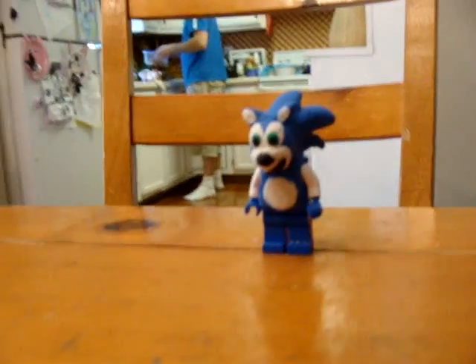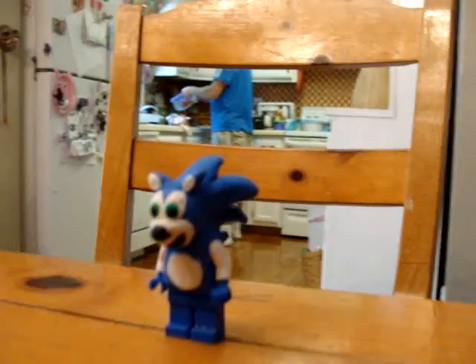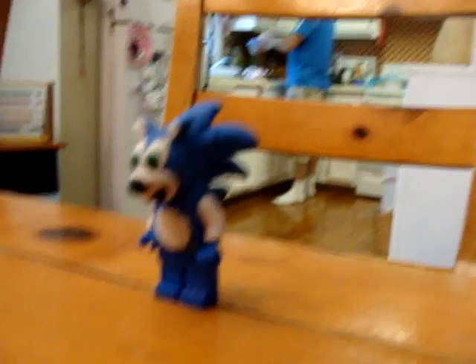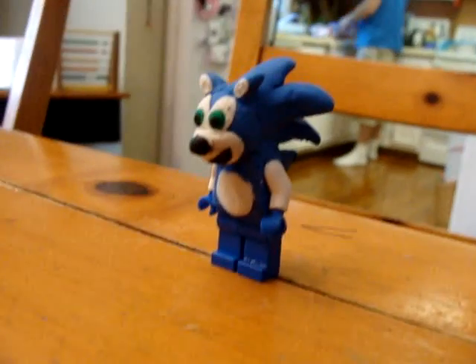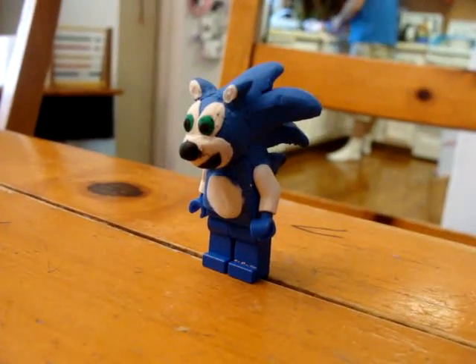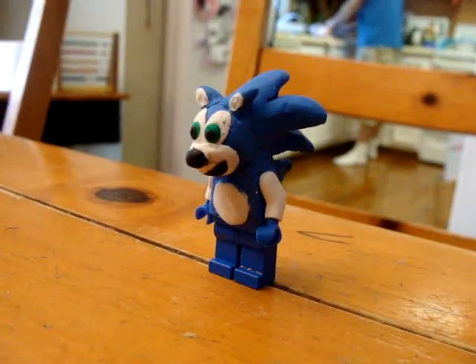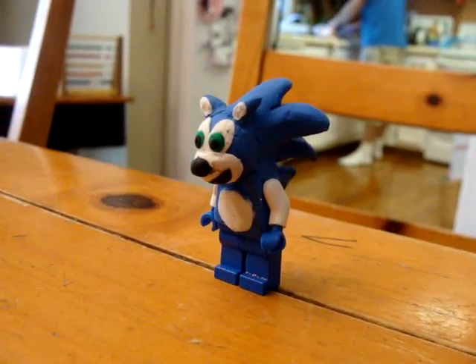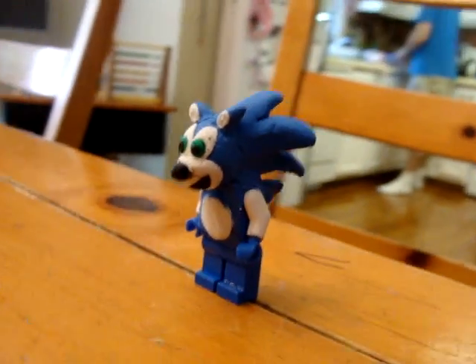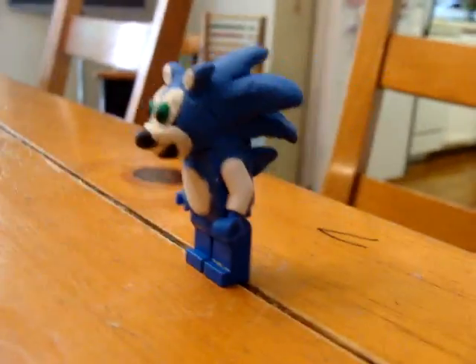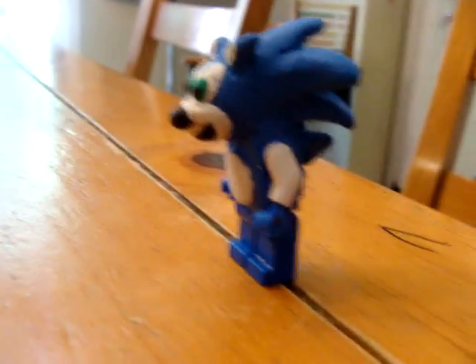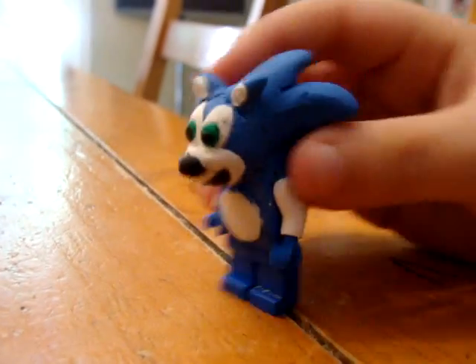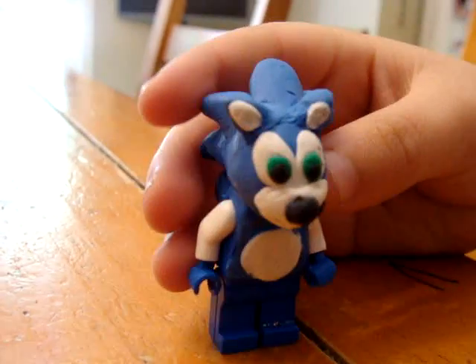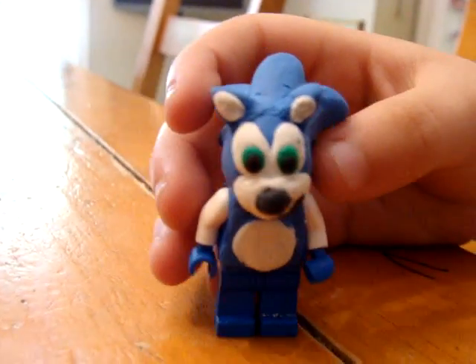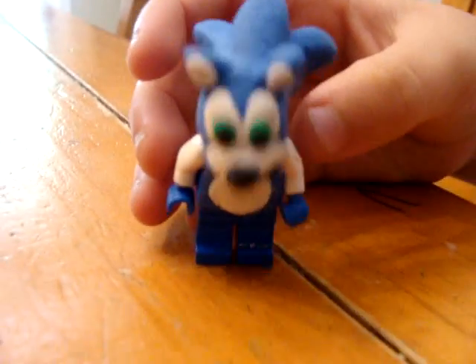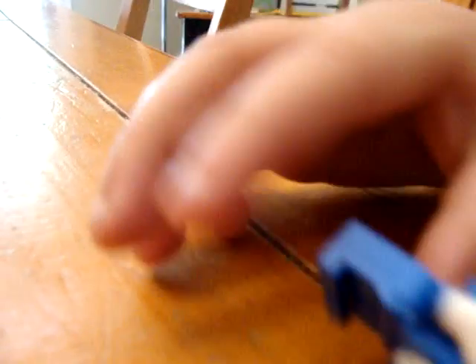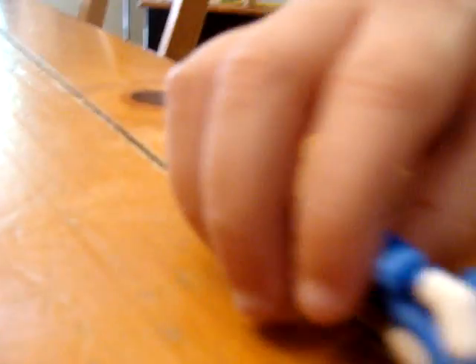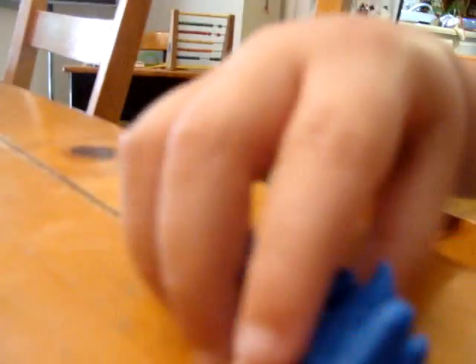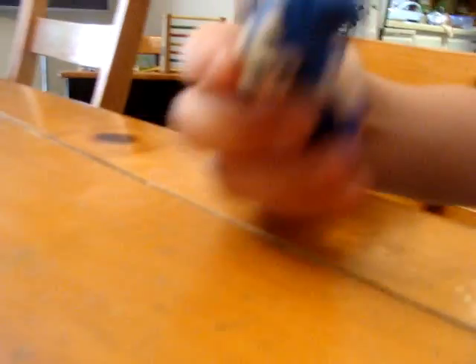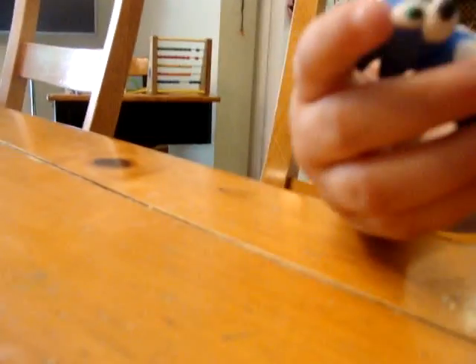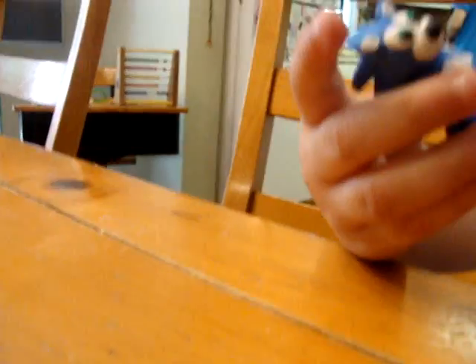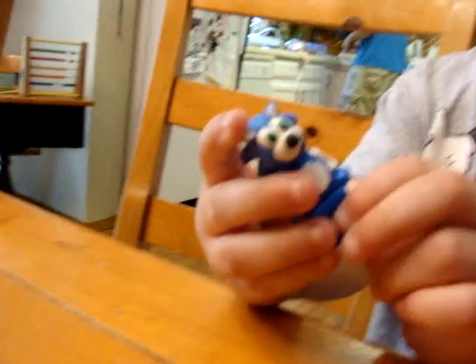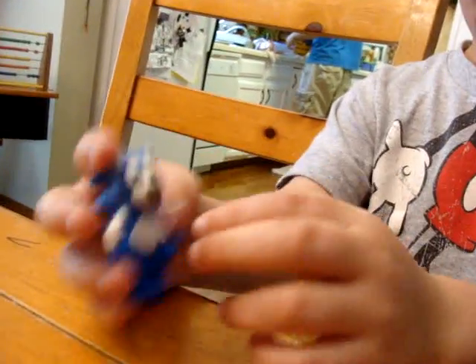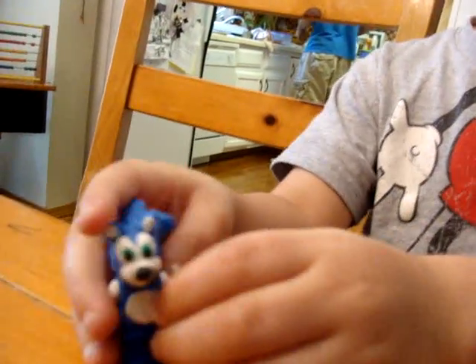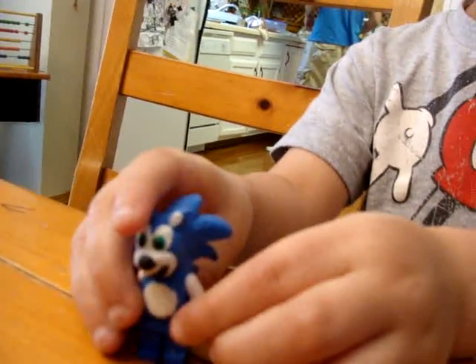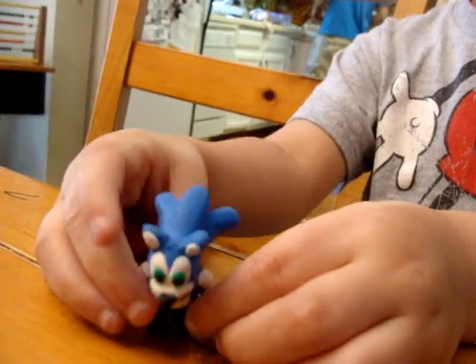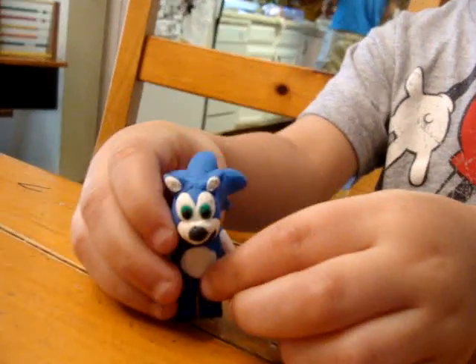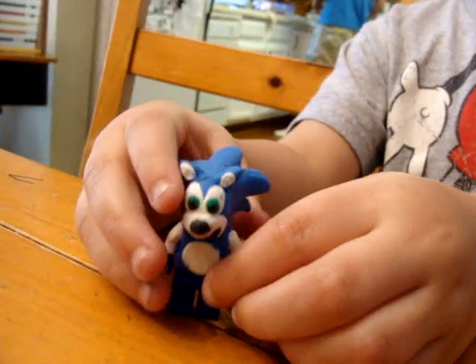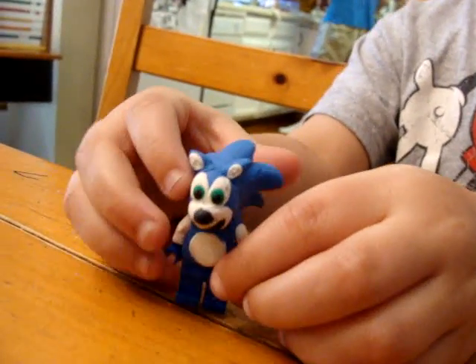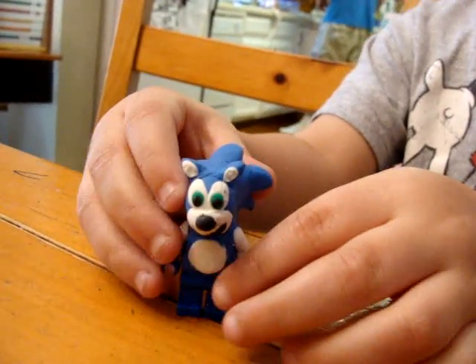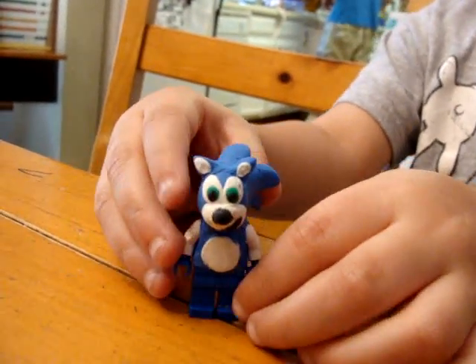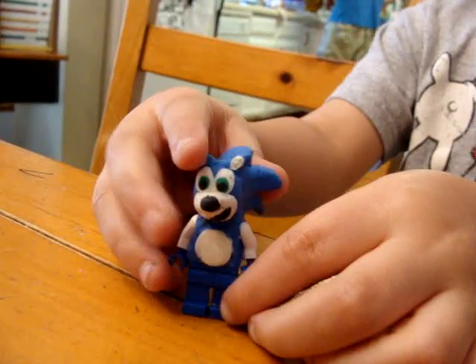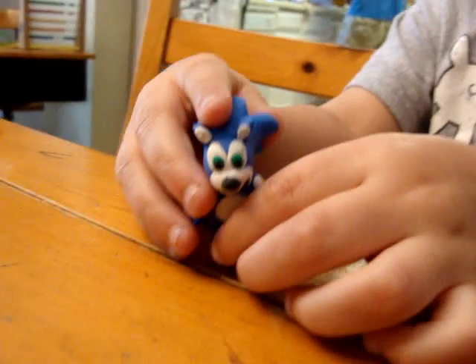And you just build it. You build it on him. And then you got to put him a little bit for him to play. He's a little top-heavy. He's kind of heavy. We put him in the oven so he doesn't fall.